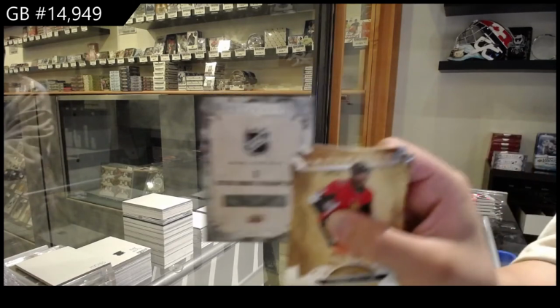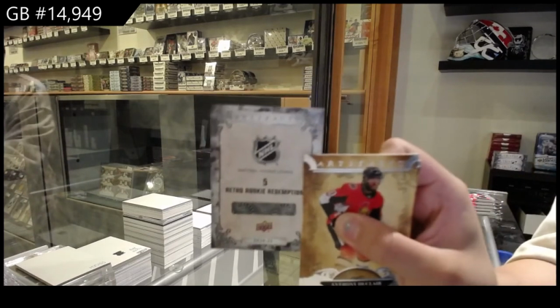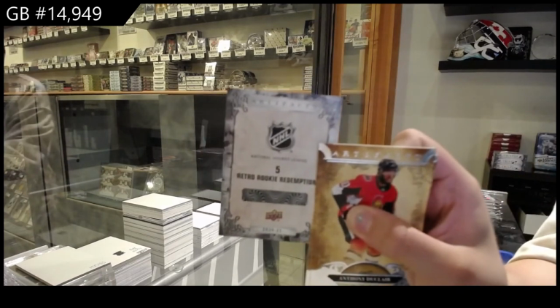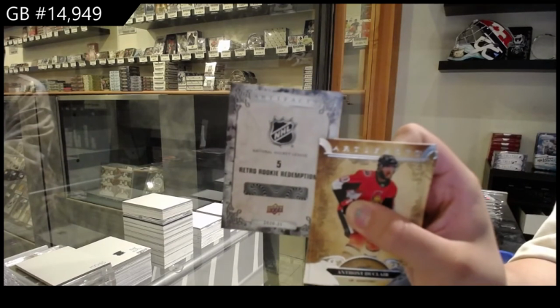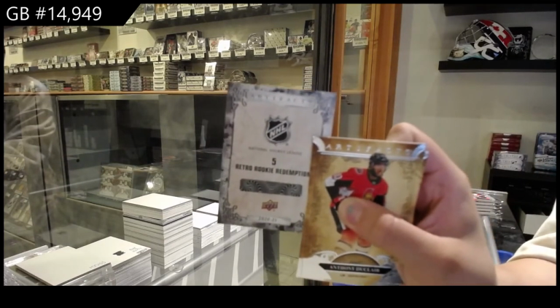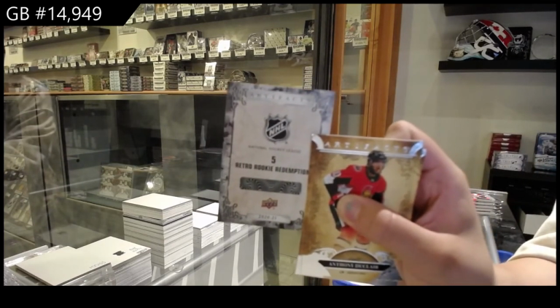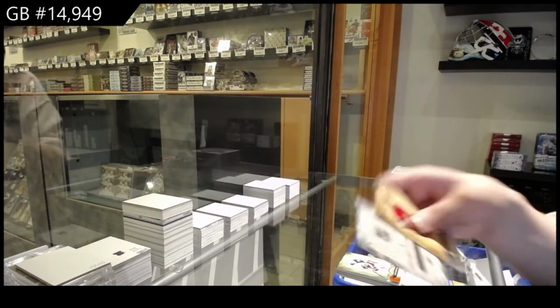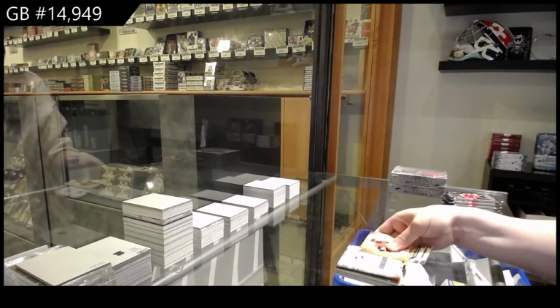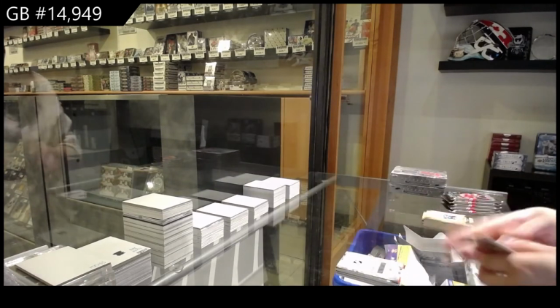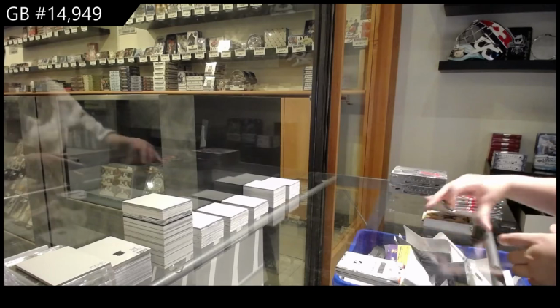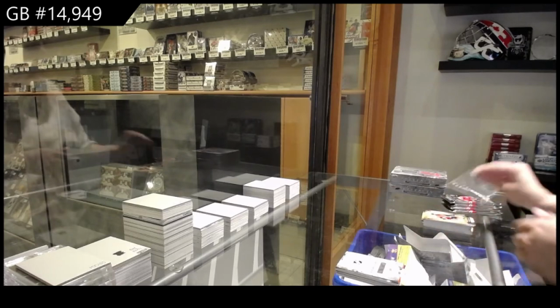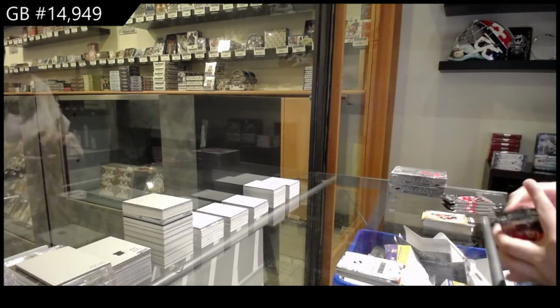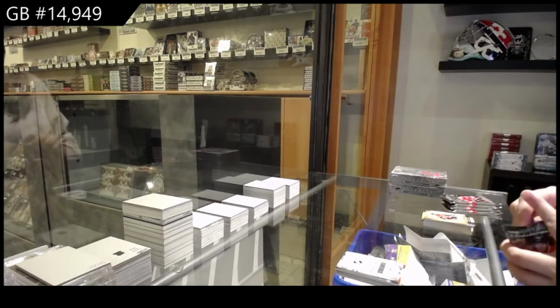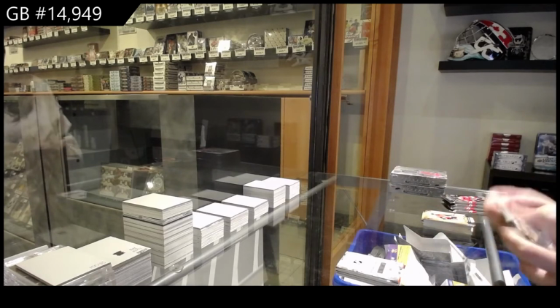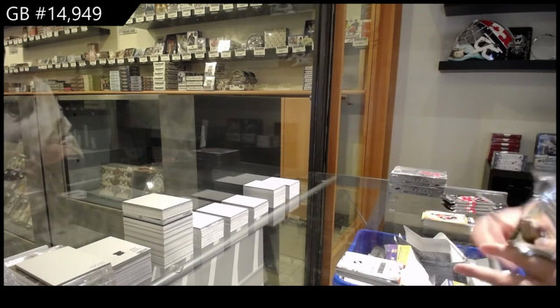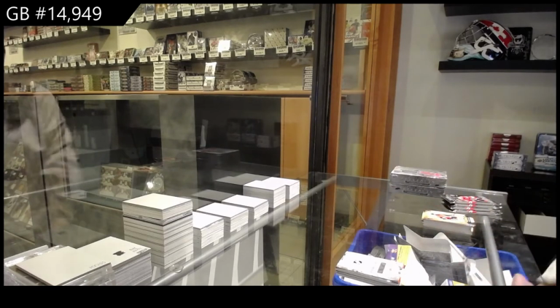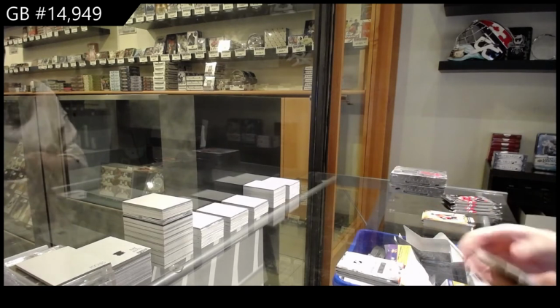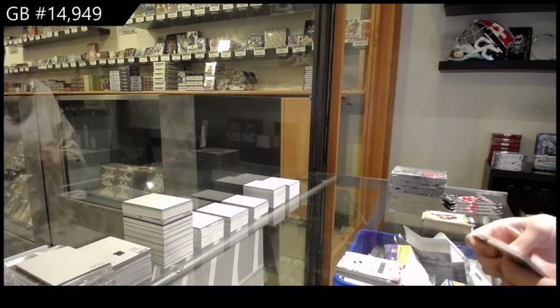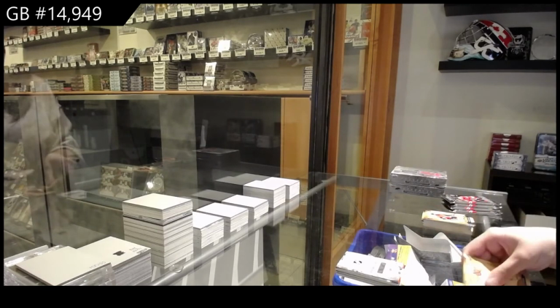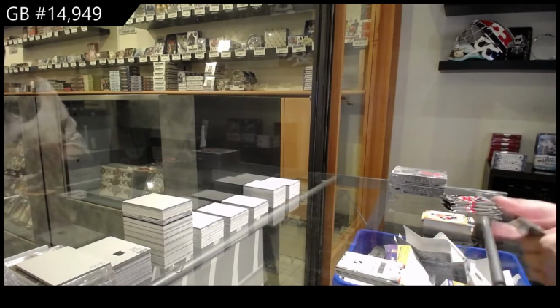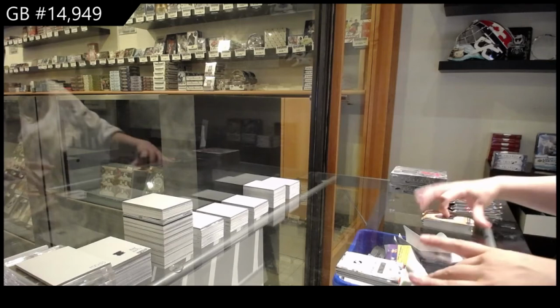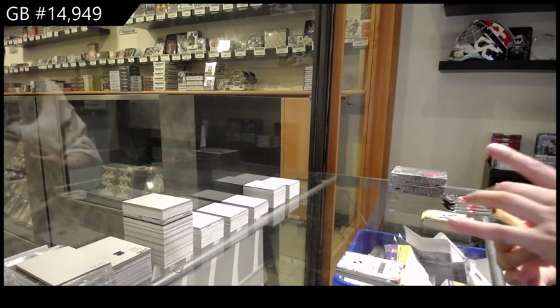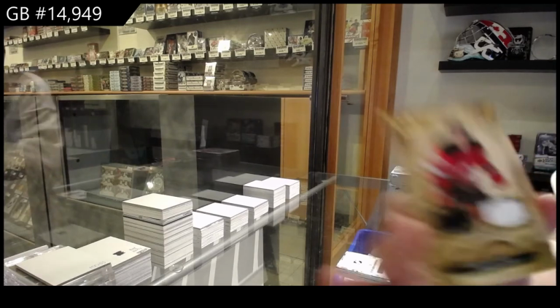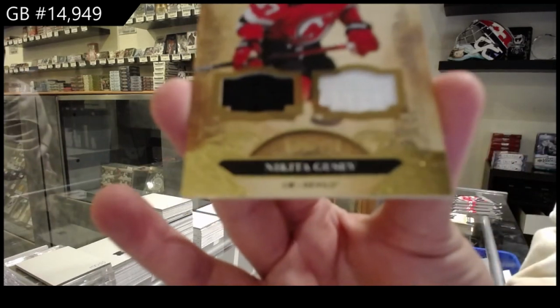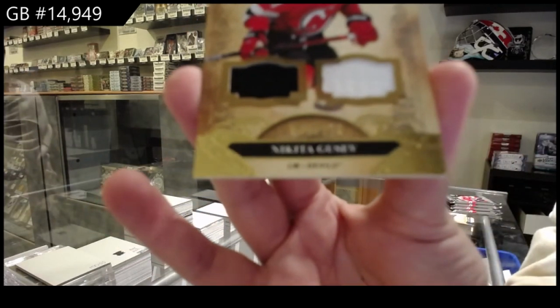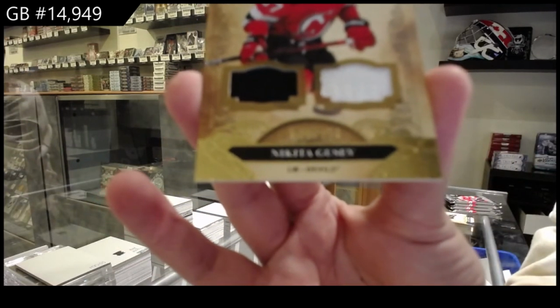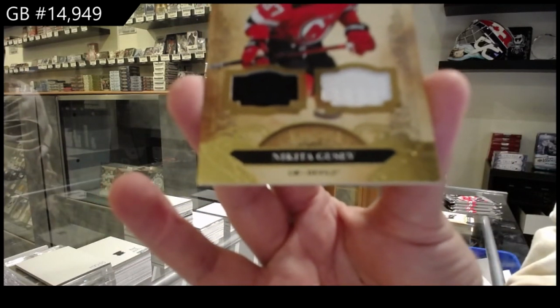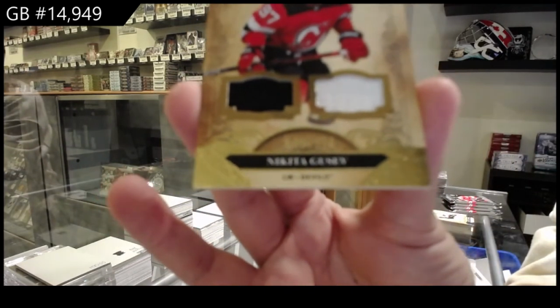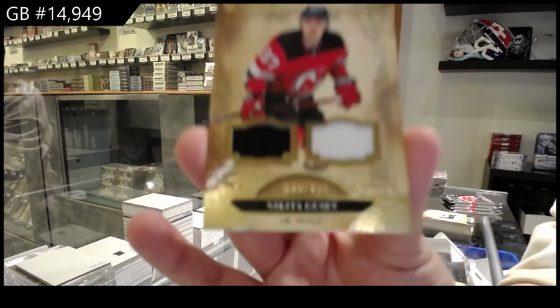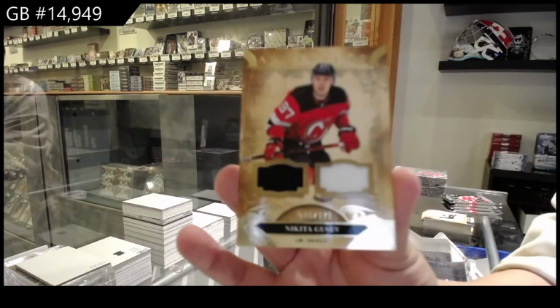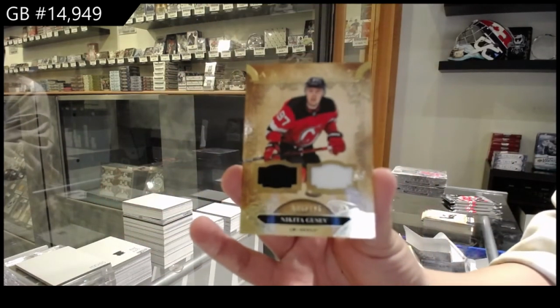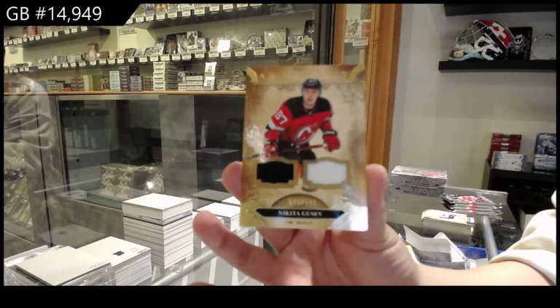Retro Rookie Redemption, number five, which is Dylan Cousins for the Buffalo Sabres. Gold dual jersey, numbered to 1.75 for the New Jersey Devils, Nikita Gusev.